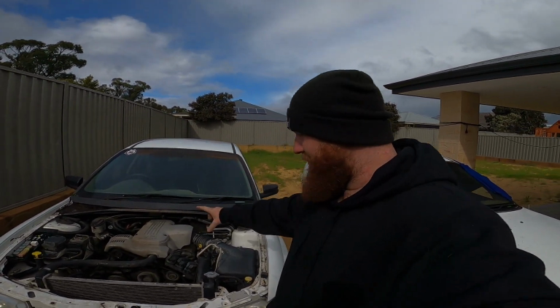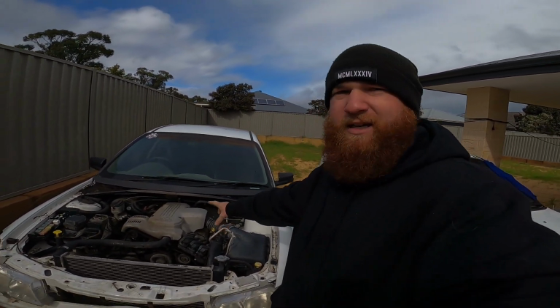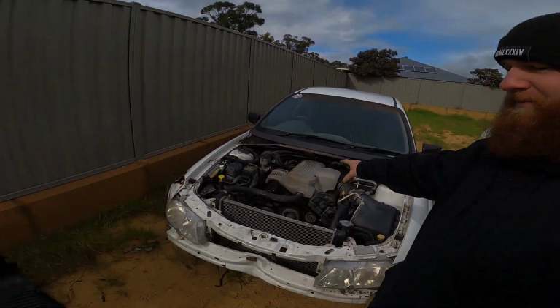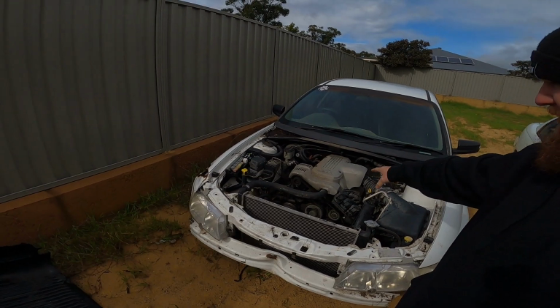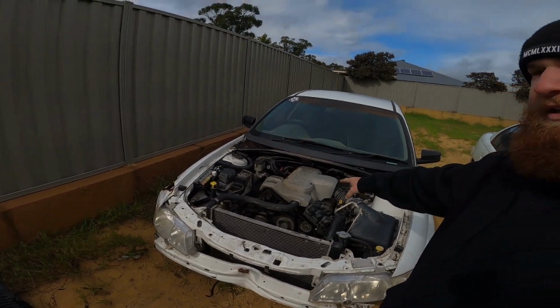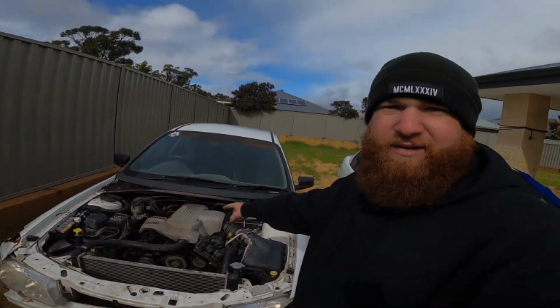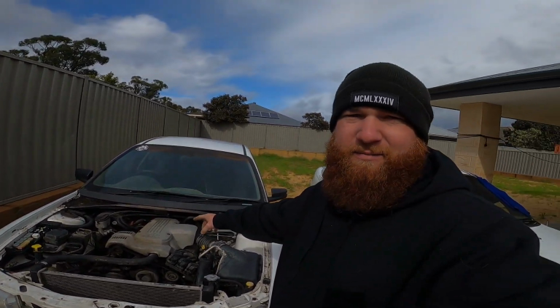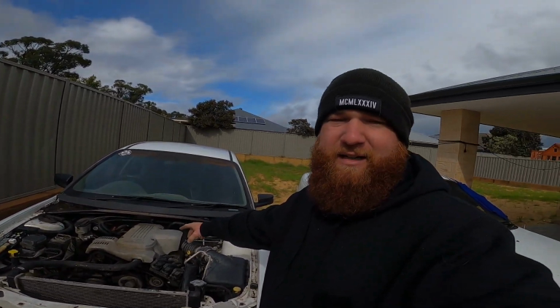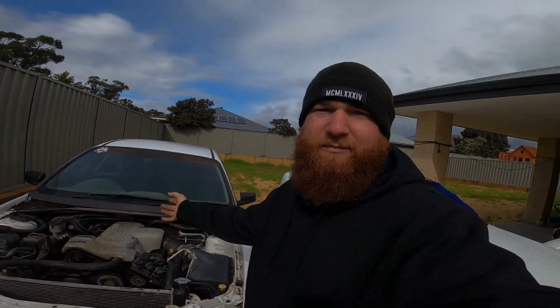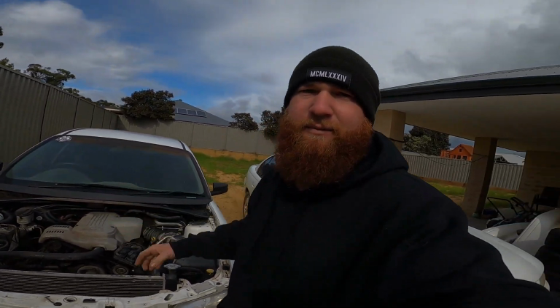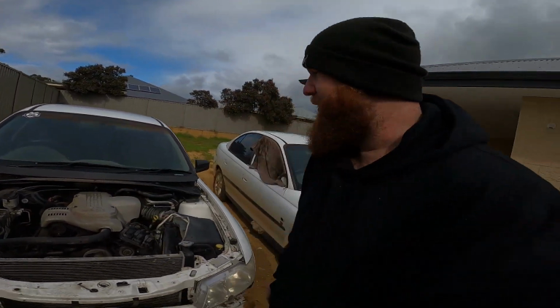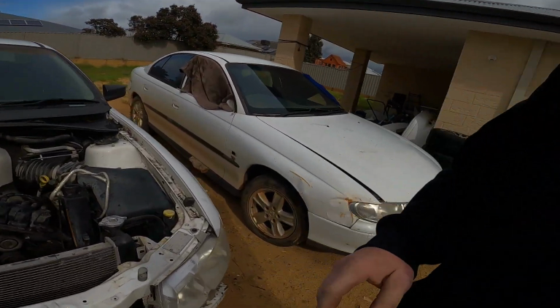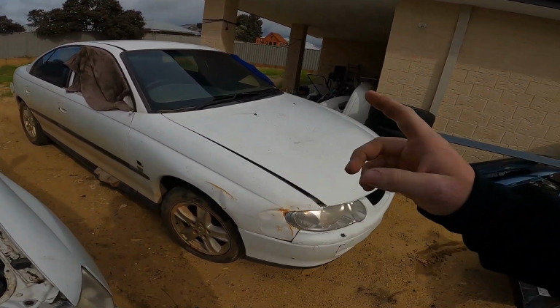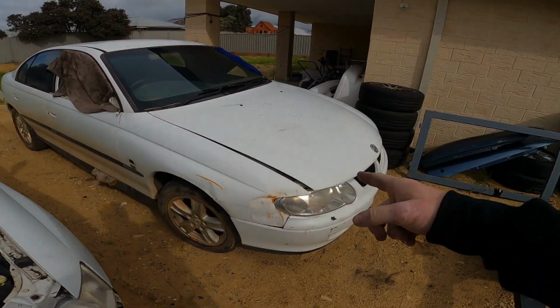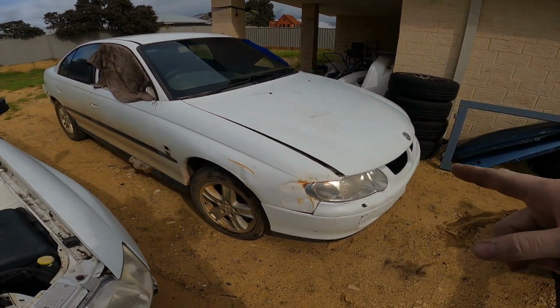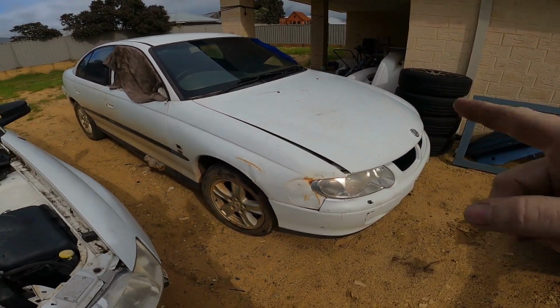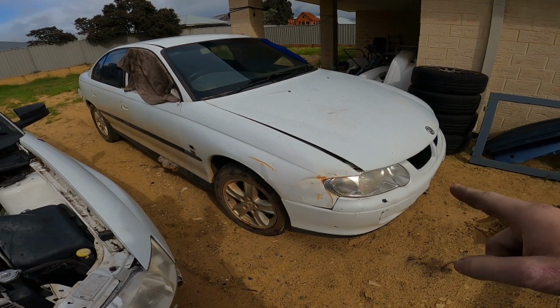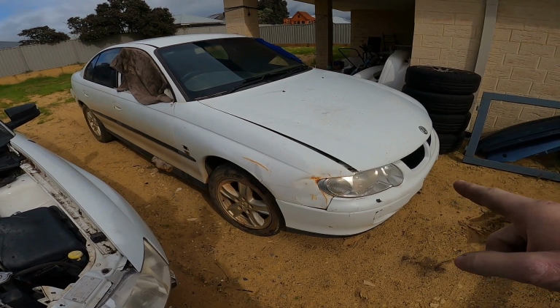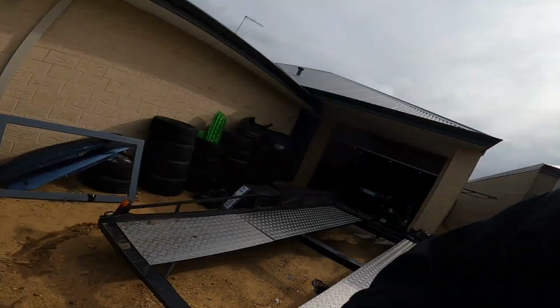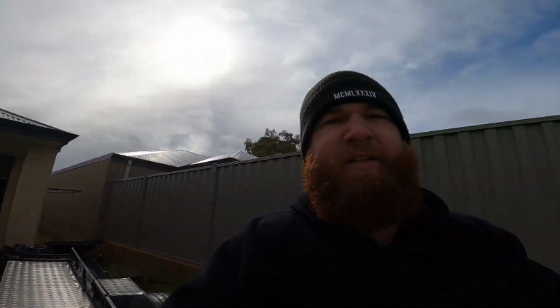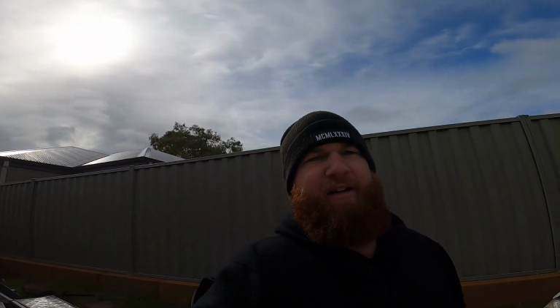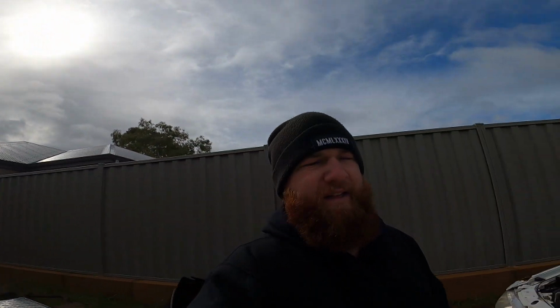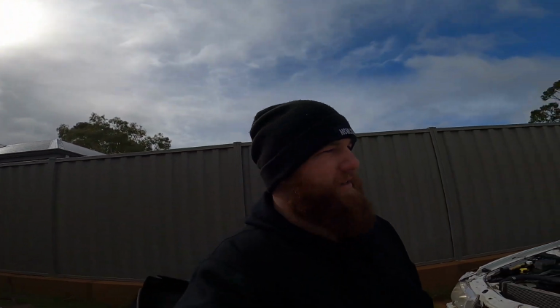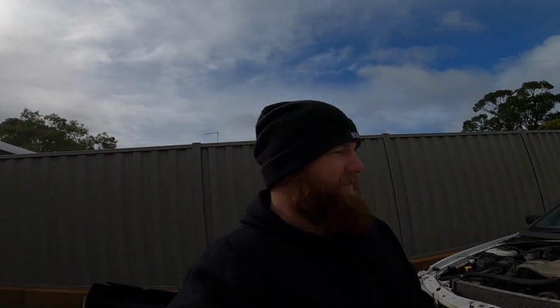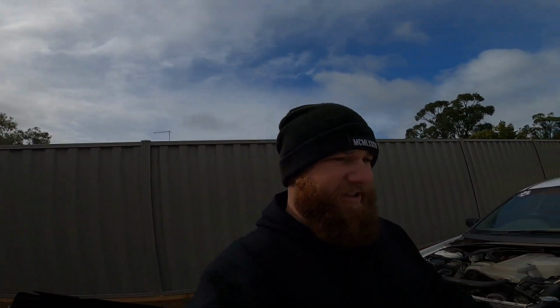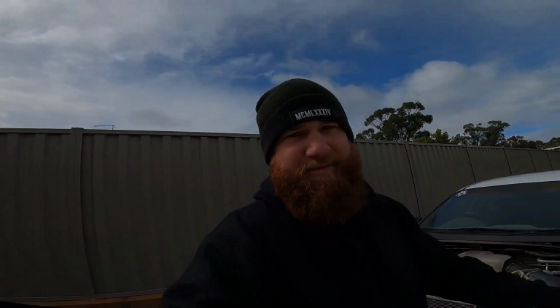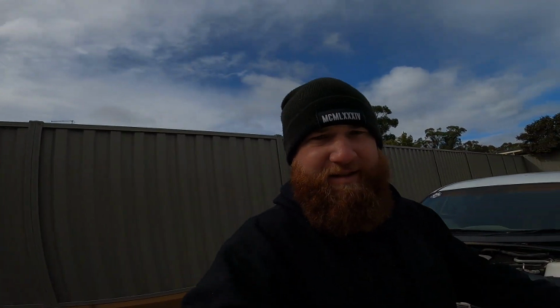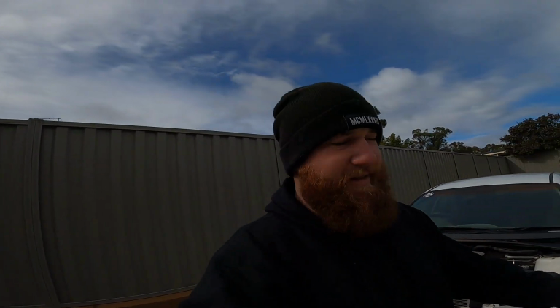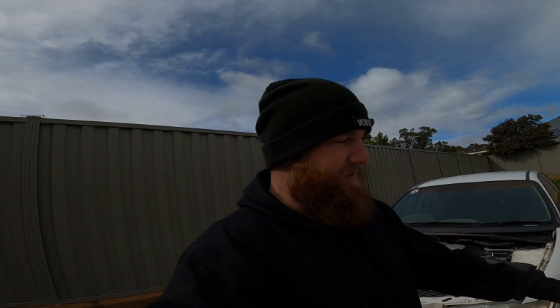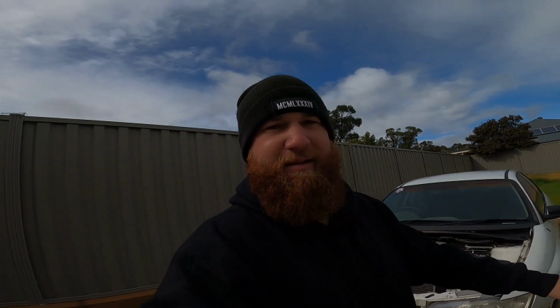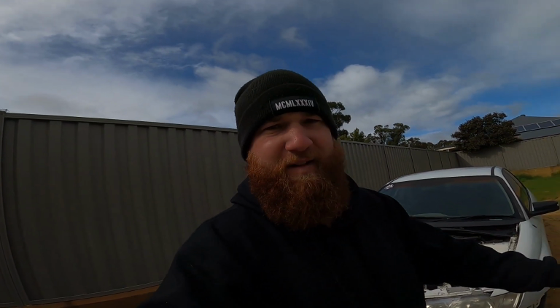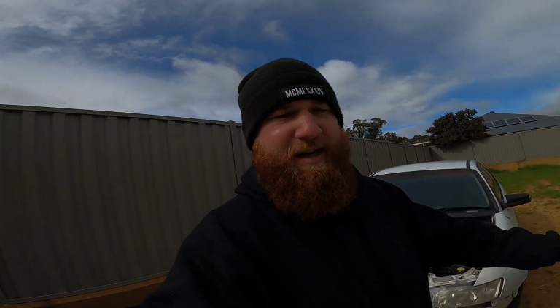That motor's coming out because it's got a bad head gasket, got parts coming on the way. This one here, this VX — I hate VXs, I don't like the shape, the interior, the body — but that doesn't matter.